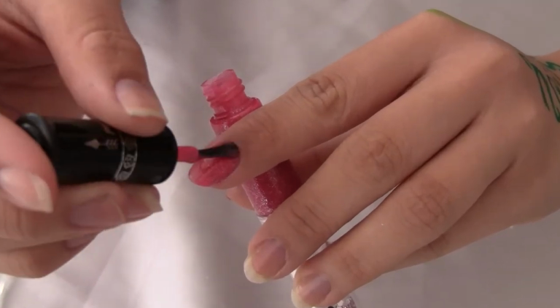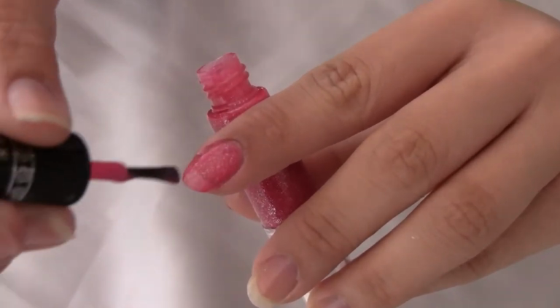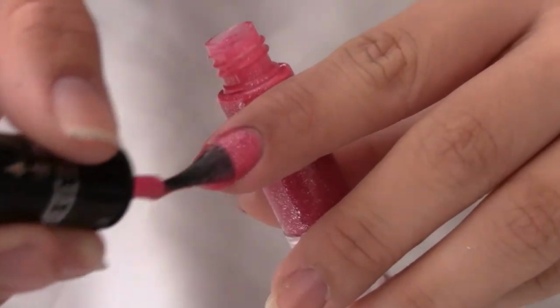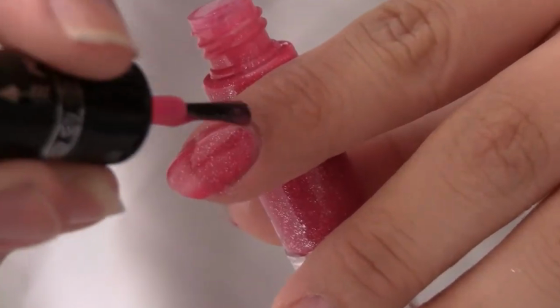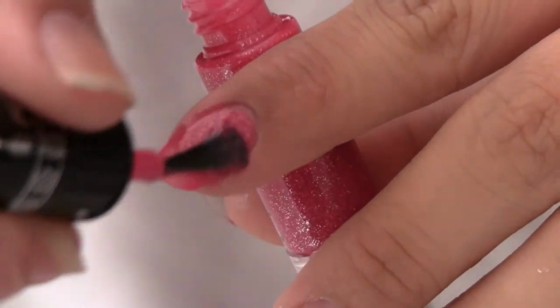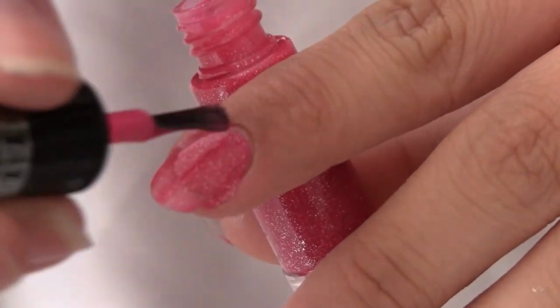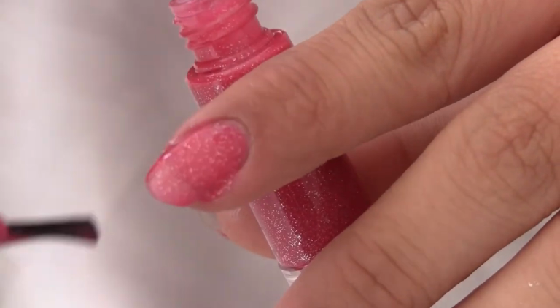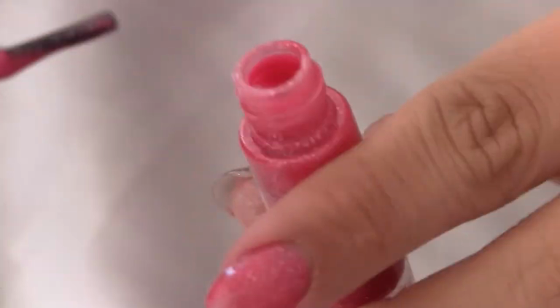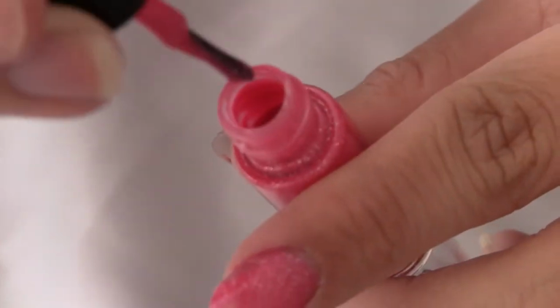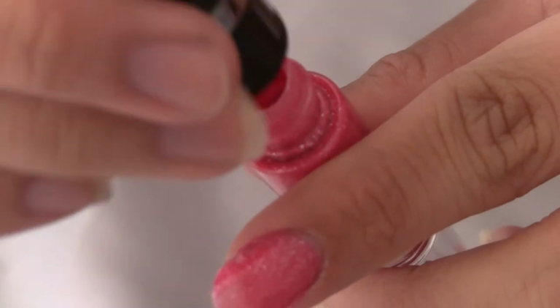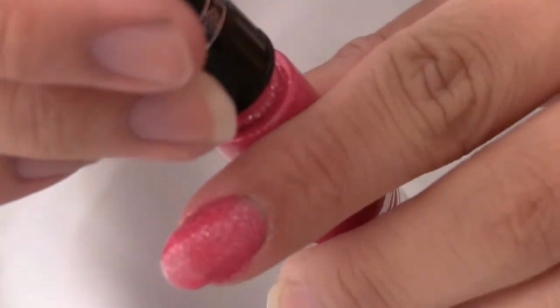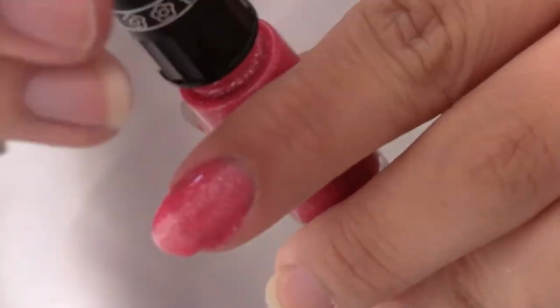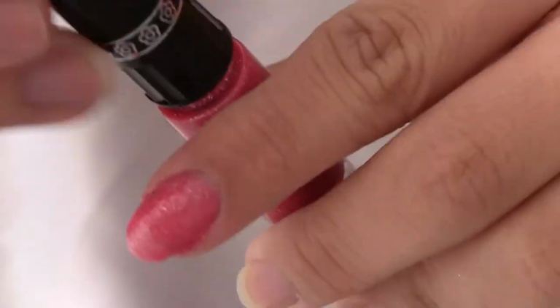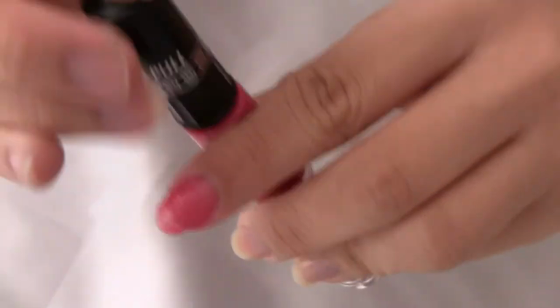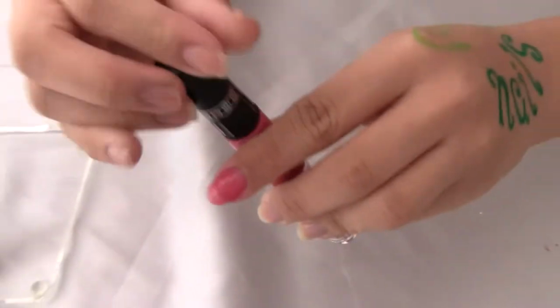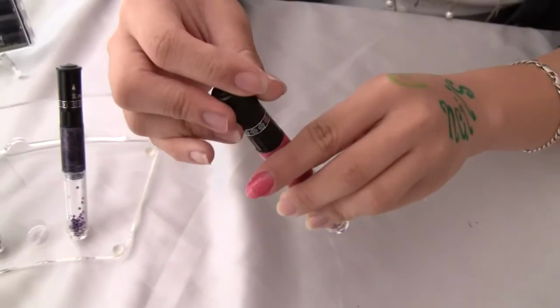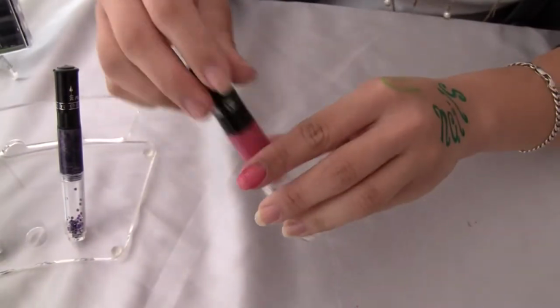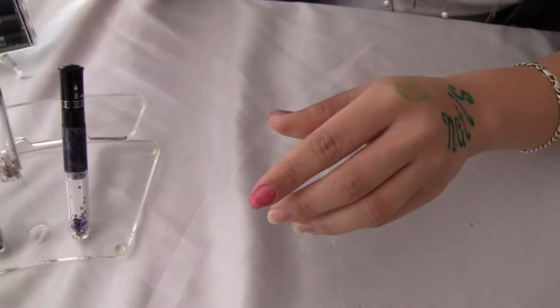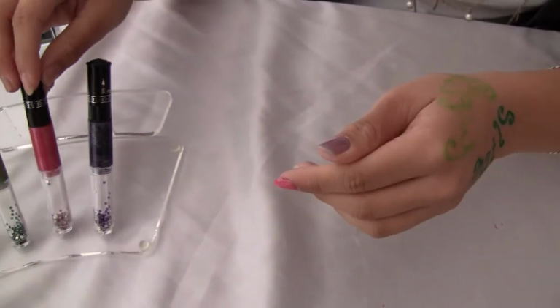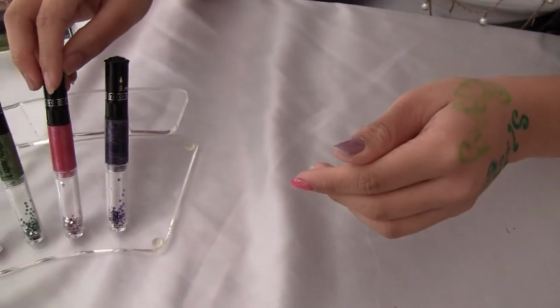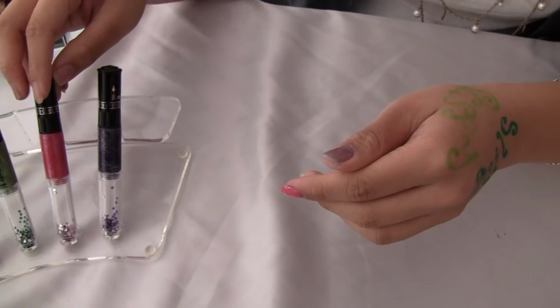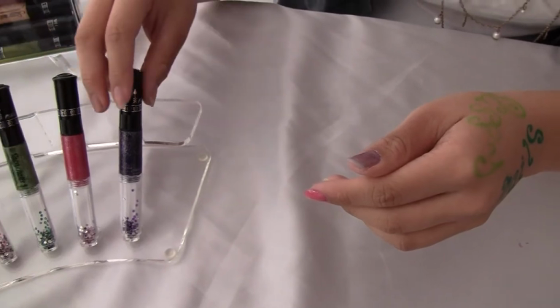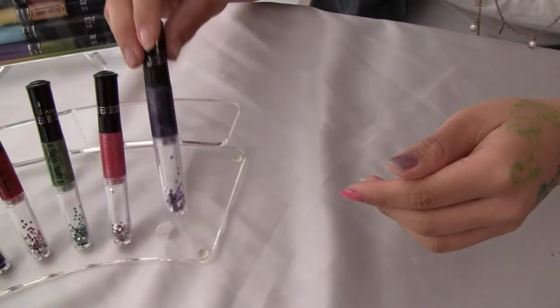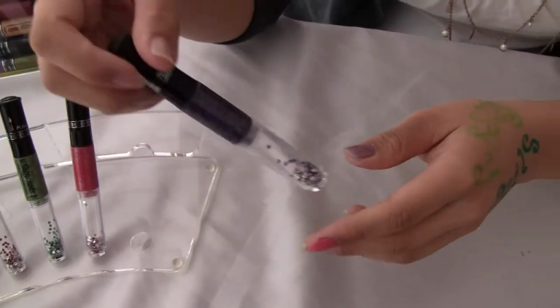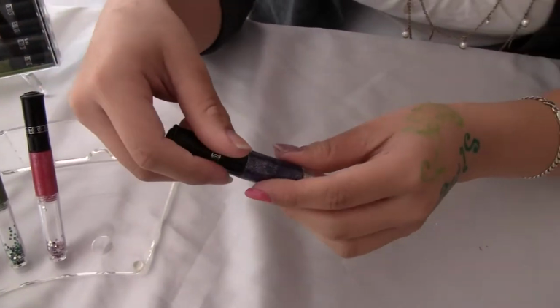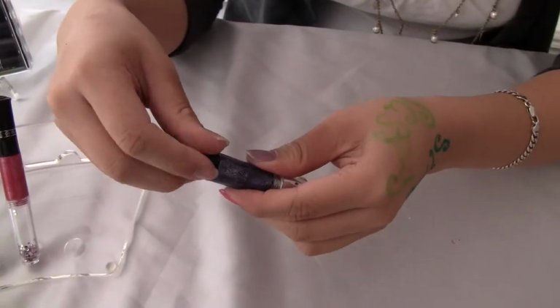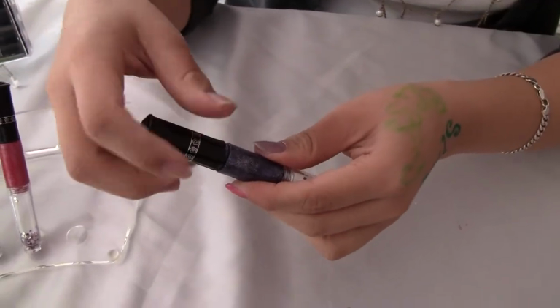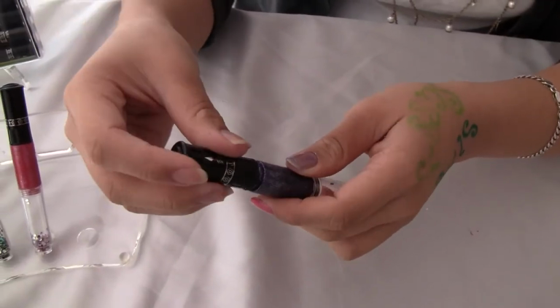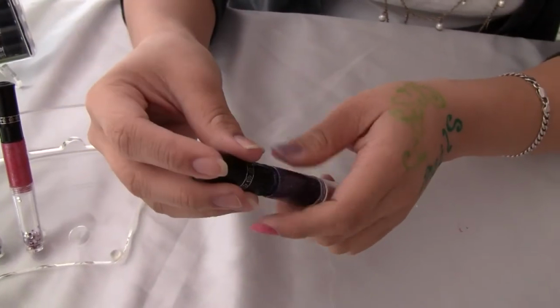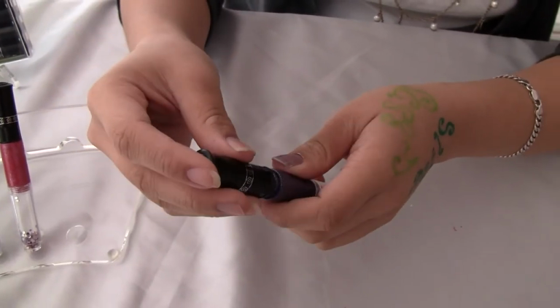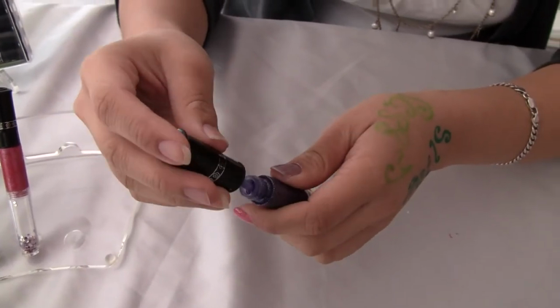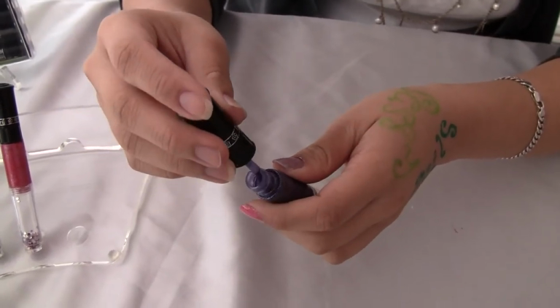And these are very thick, very glittery. And I'm going to go back to the purple one, because it should be done drying. And I'm going to untwist it and paint a second layer.